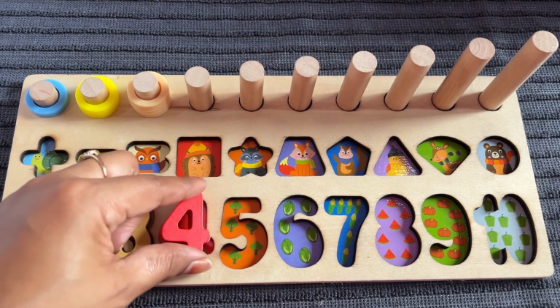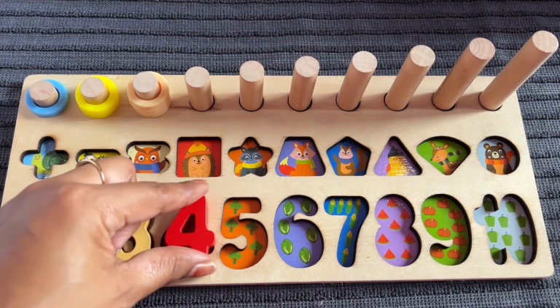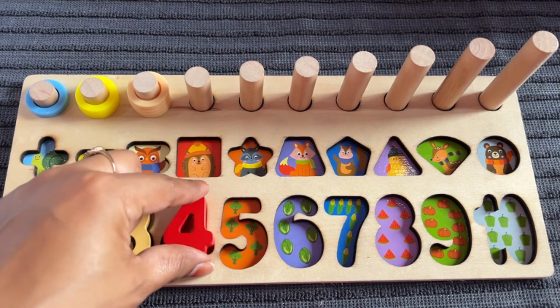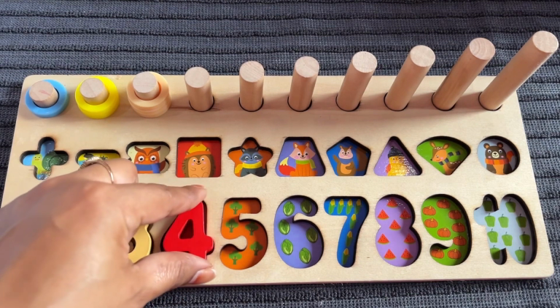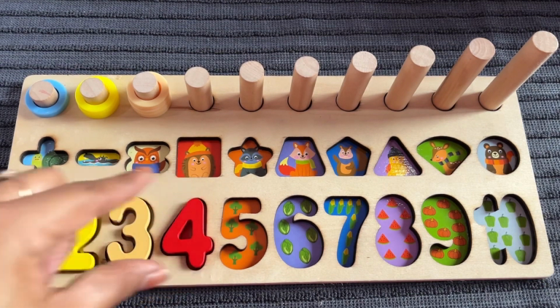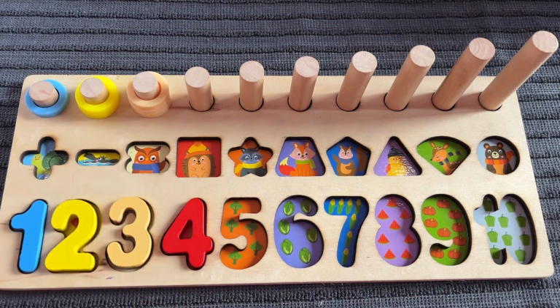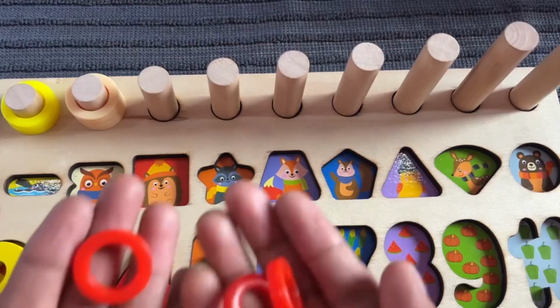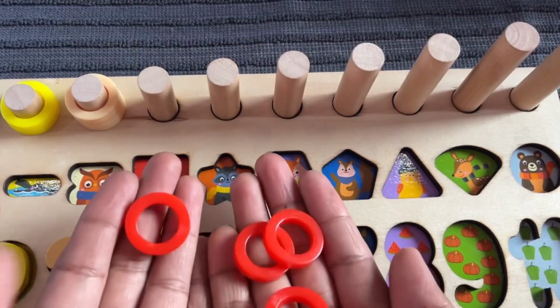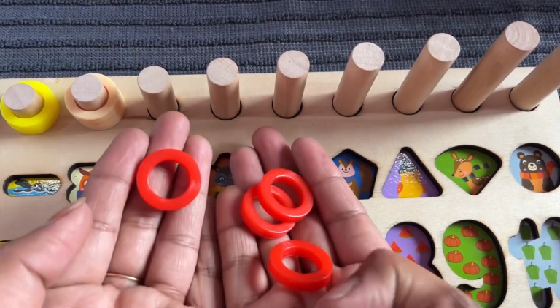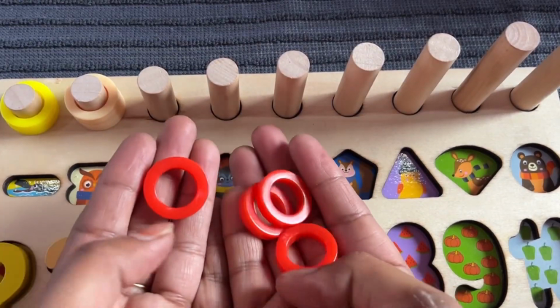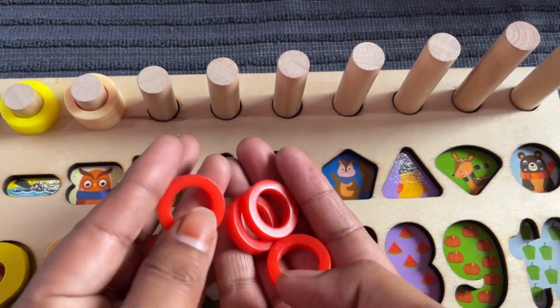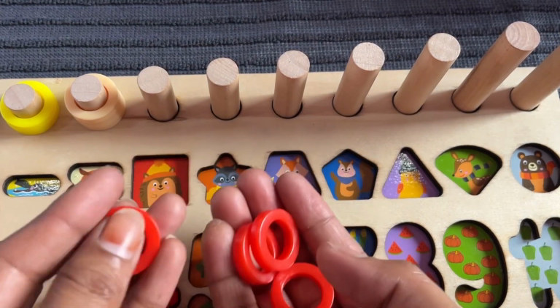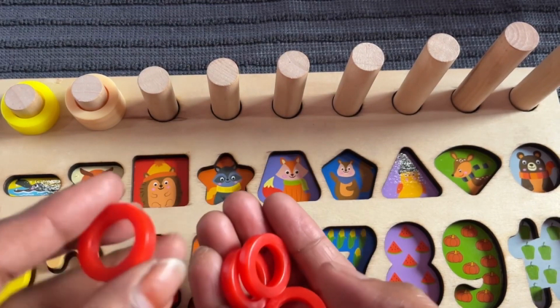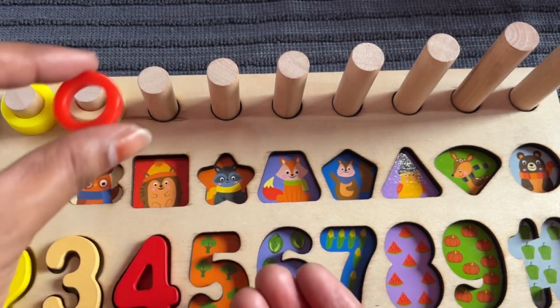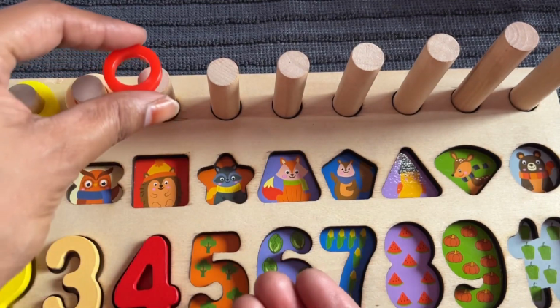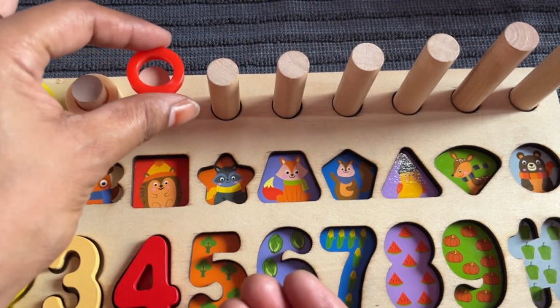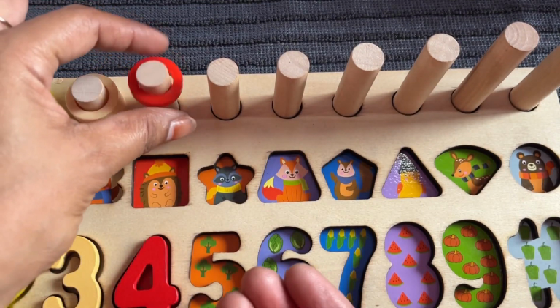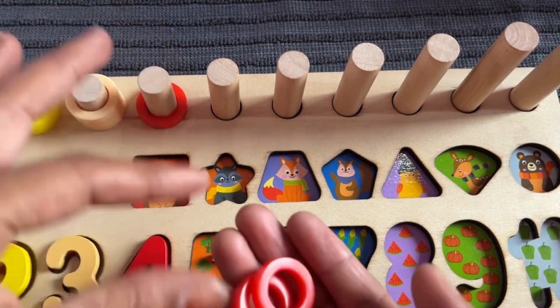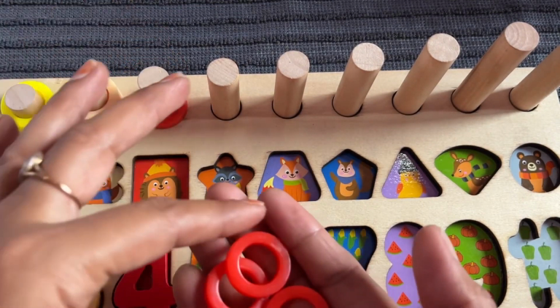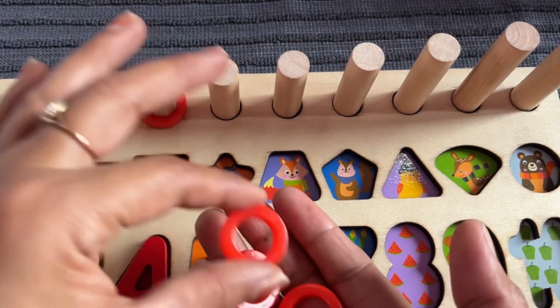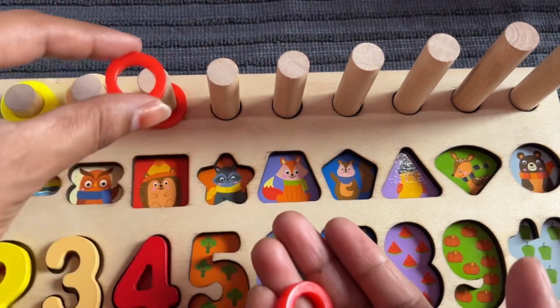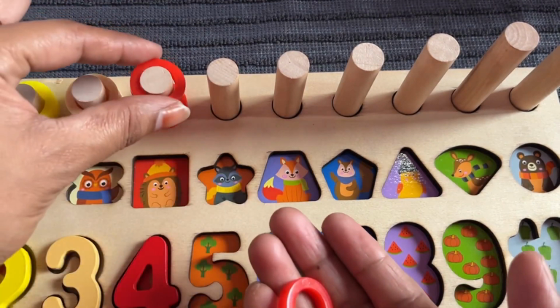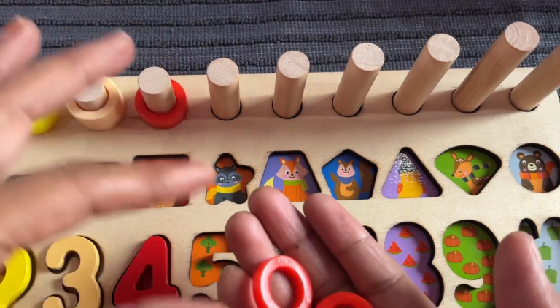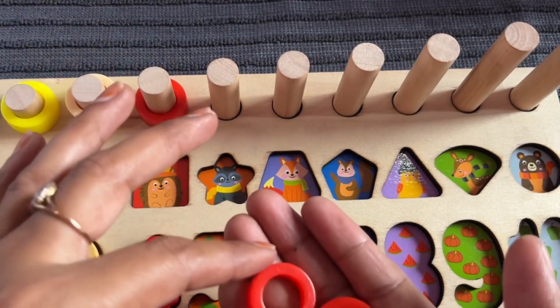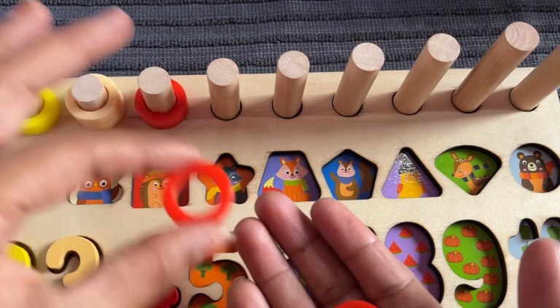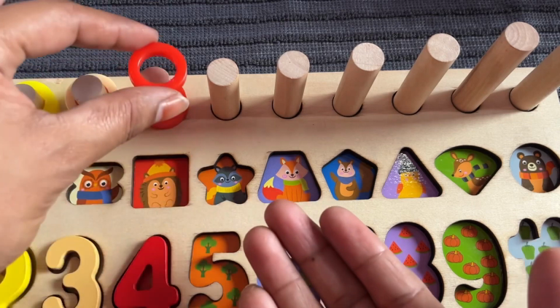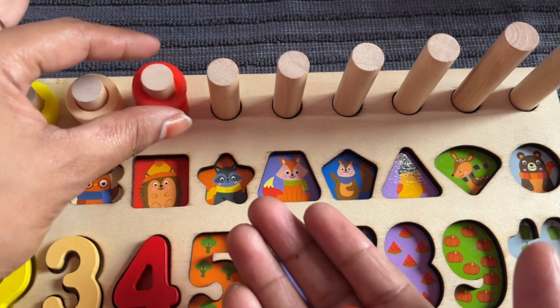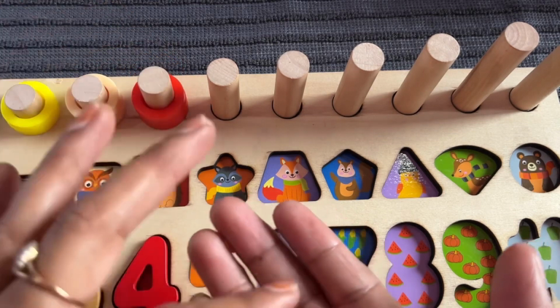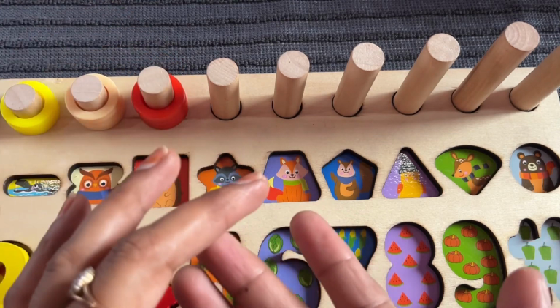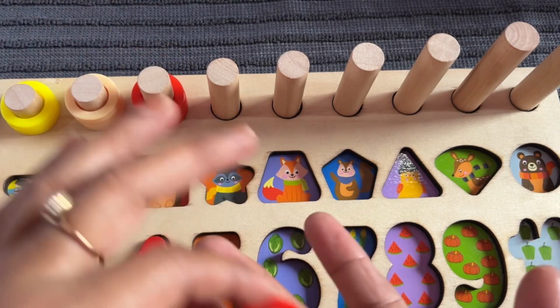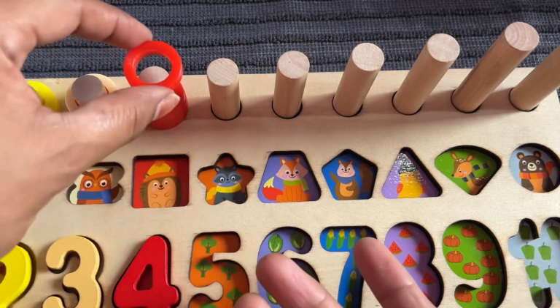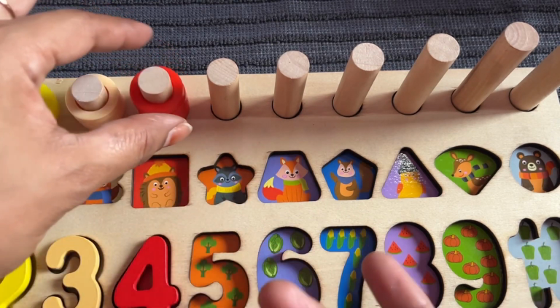Let's put it right here. 4 ring circle — put one by one. One, two, three, four.